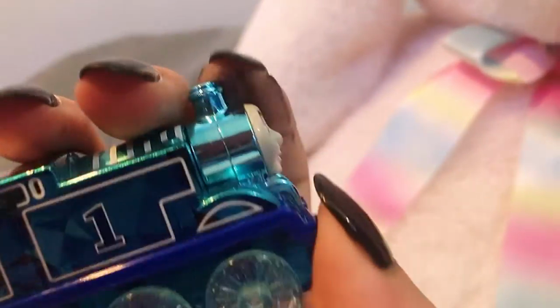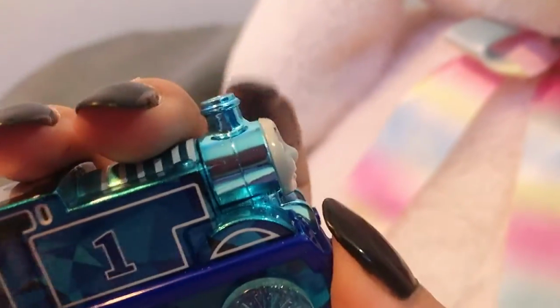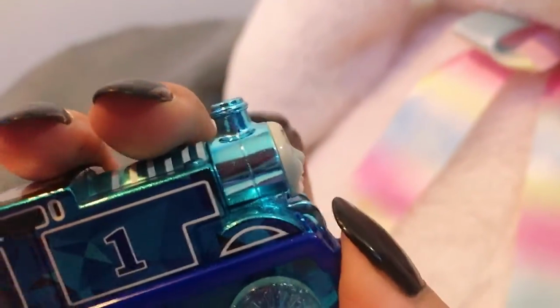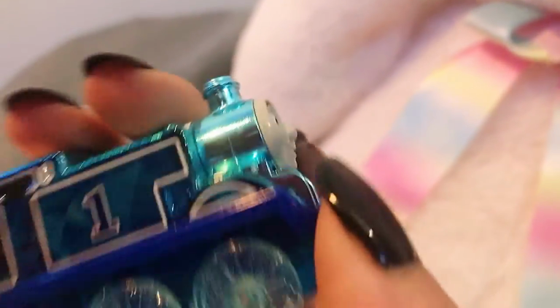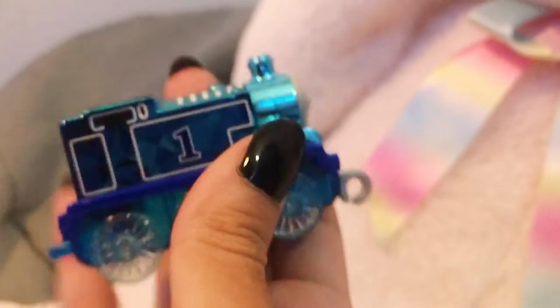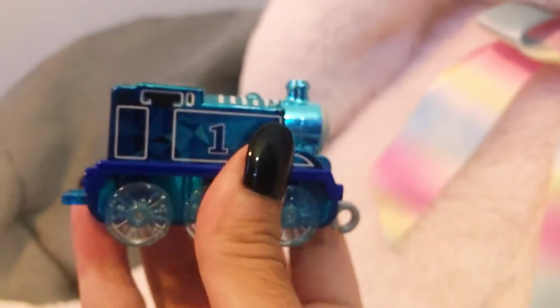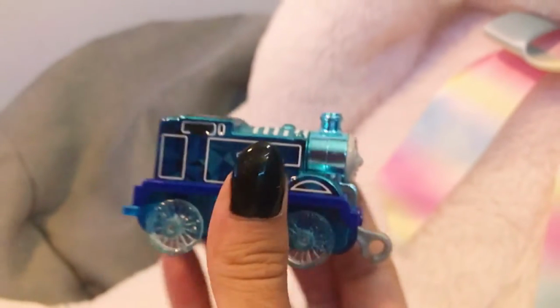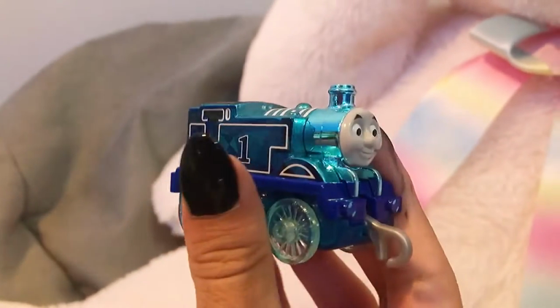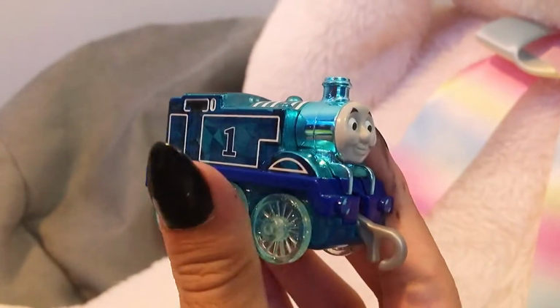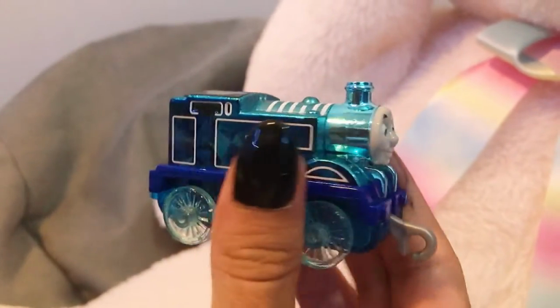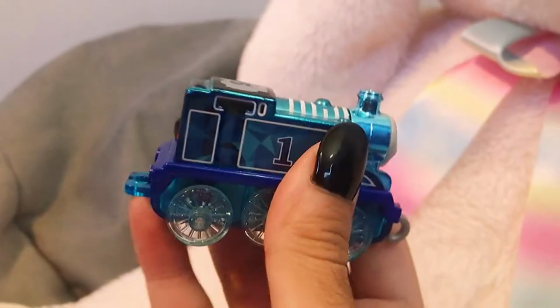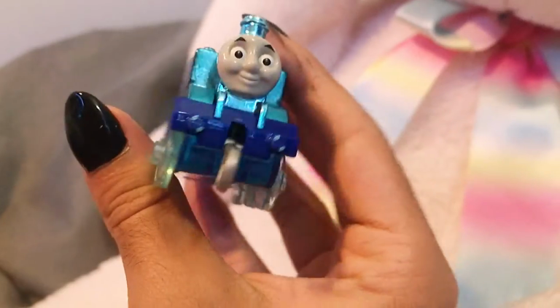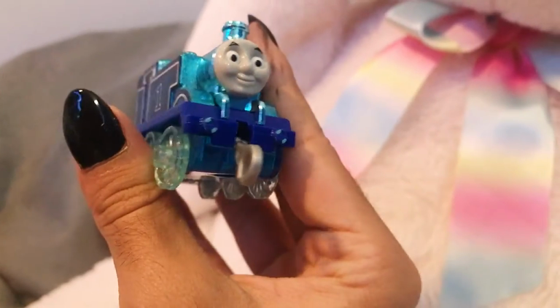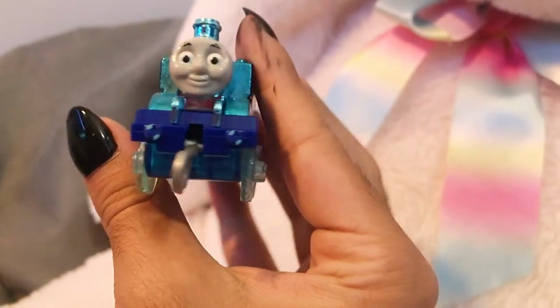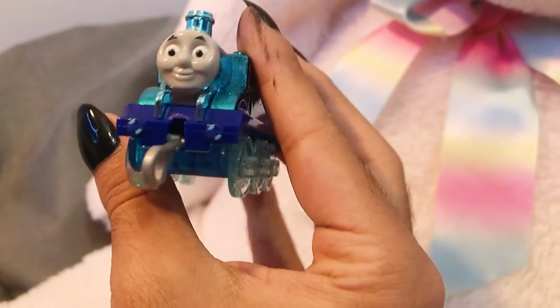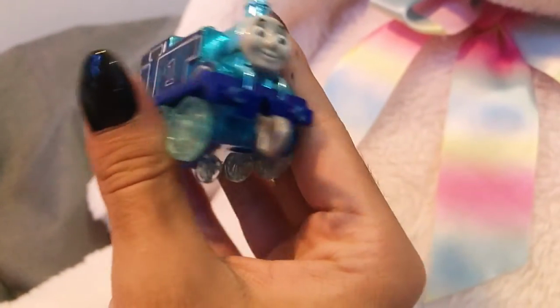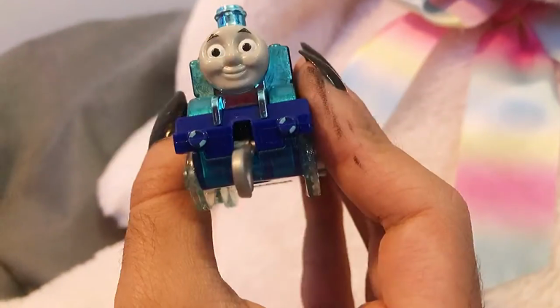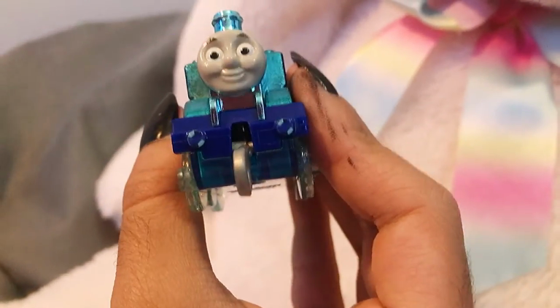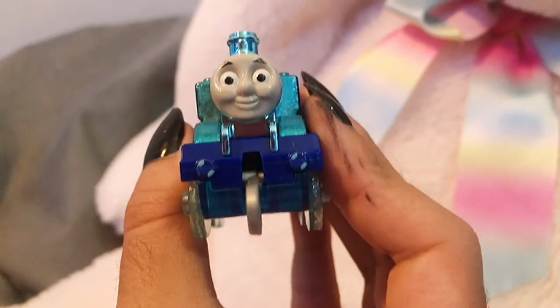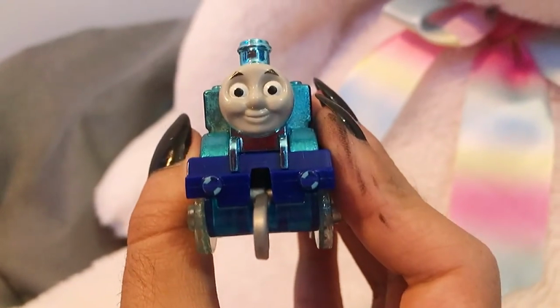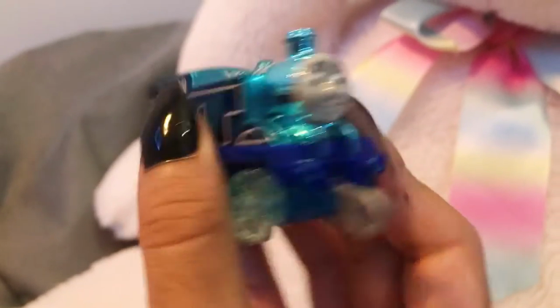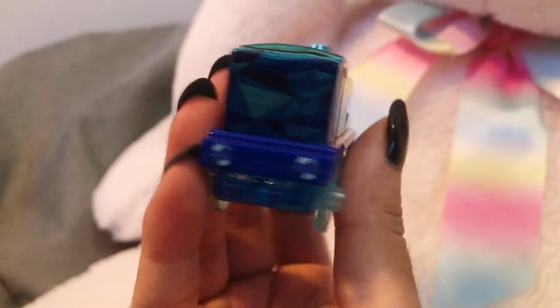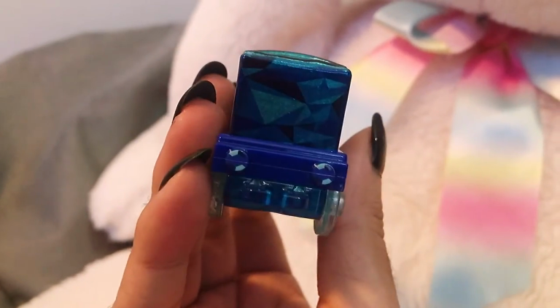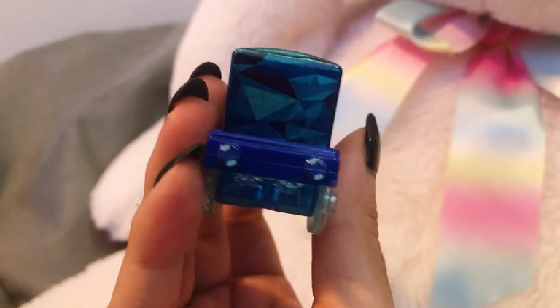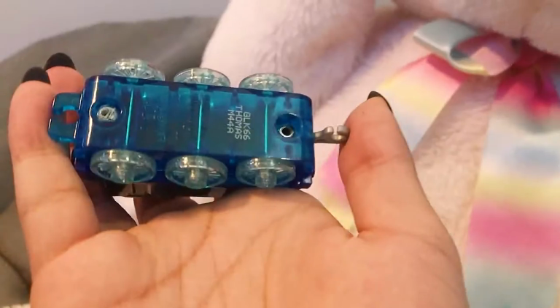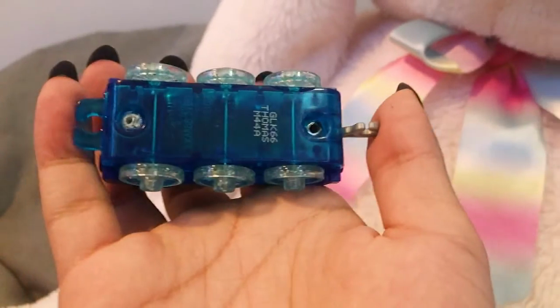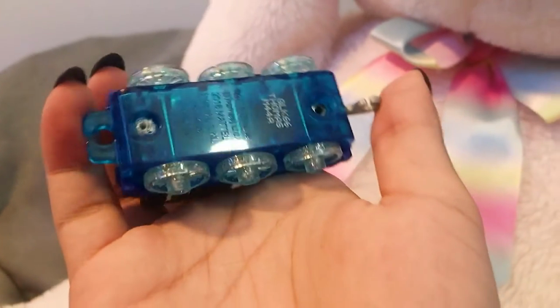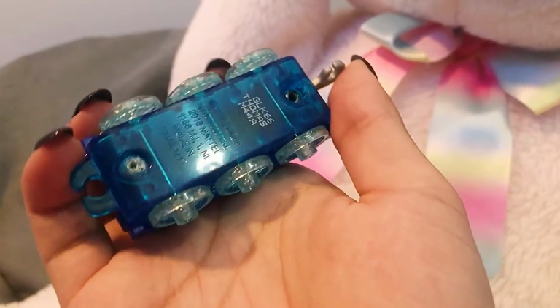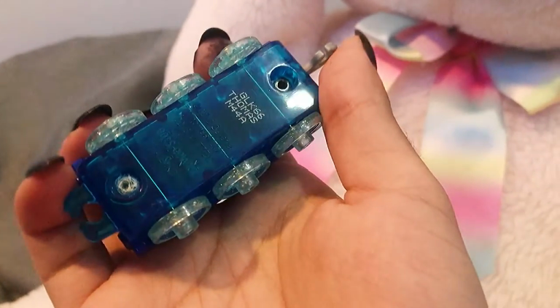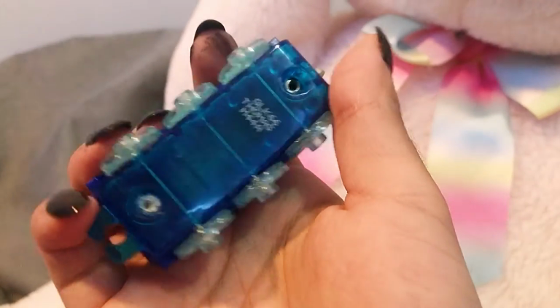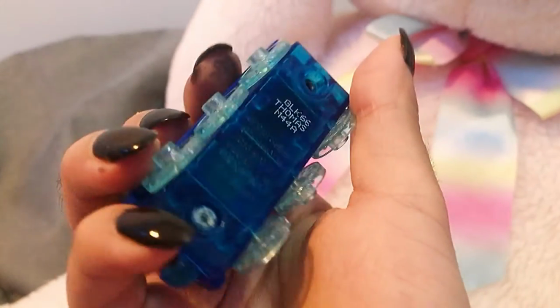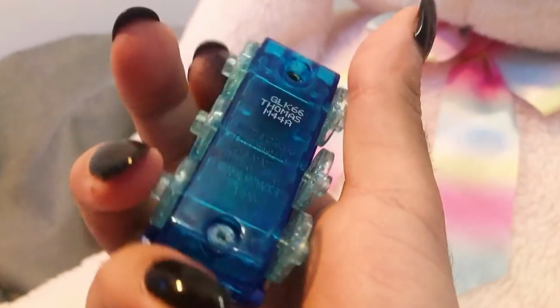And this chrome — oh my gosh. There's literally so many different textures going on. Even the buffer beam is really, really pretty. I love how they changed the colors of the buffers on both sides. And the bottom — the bottom is clear. Oh my gosh.